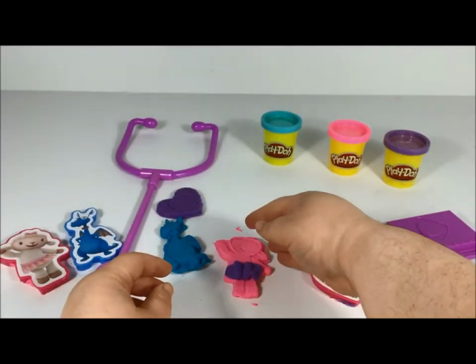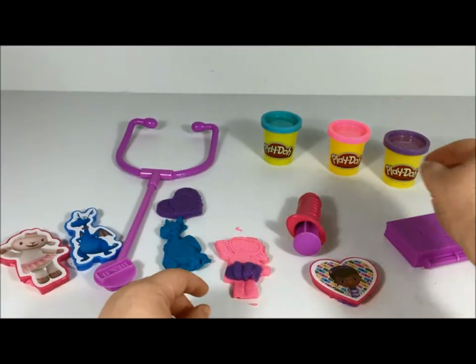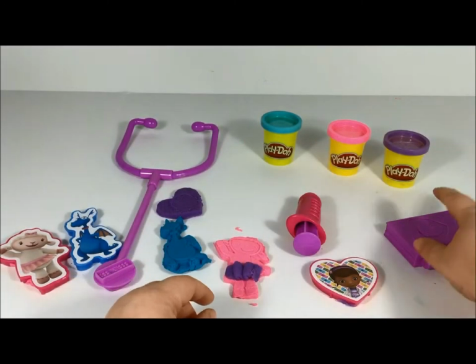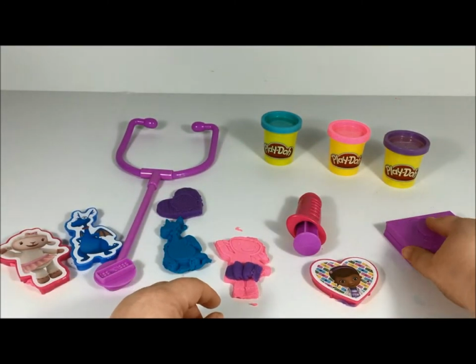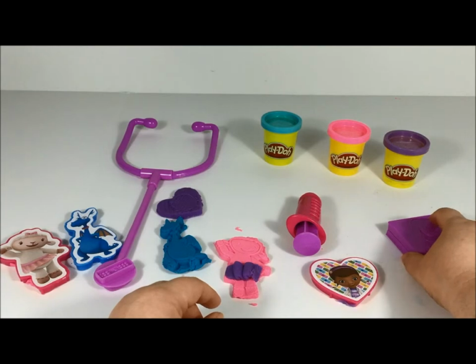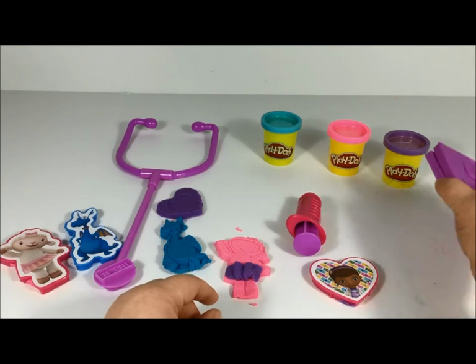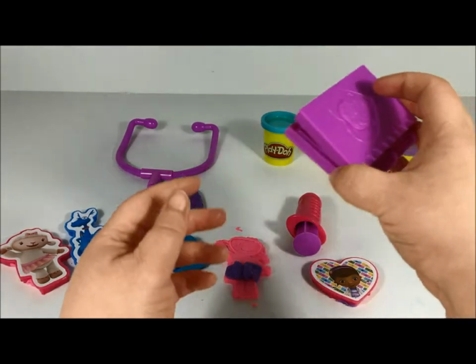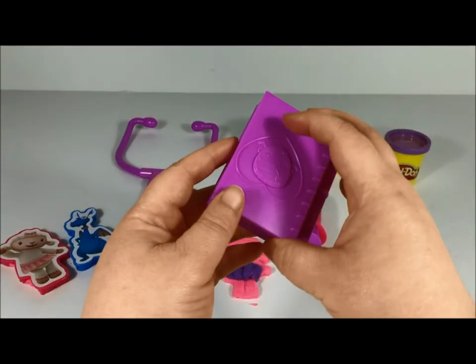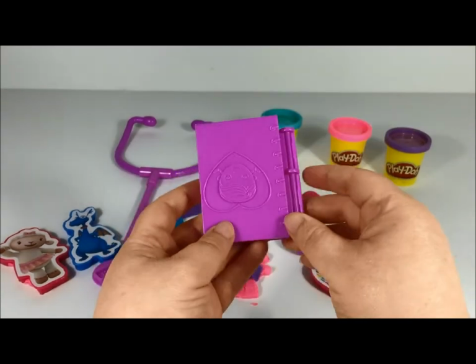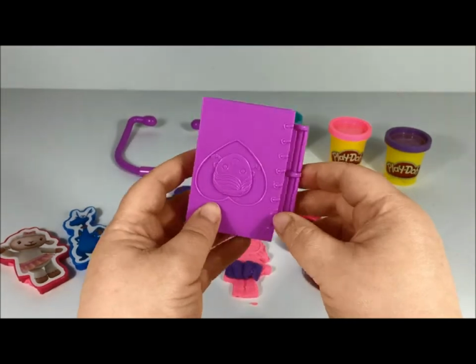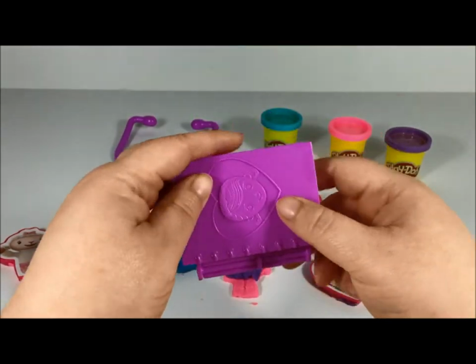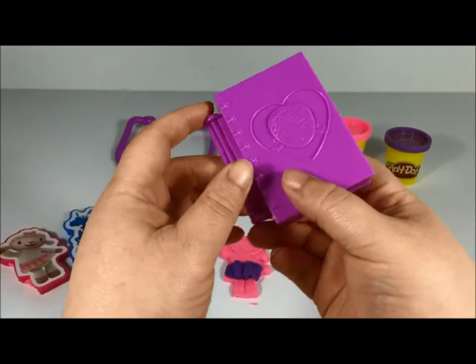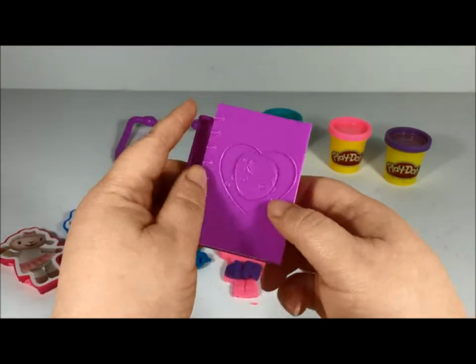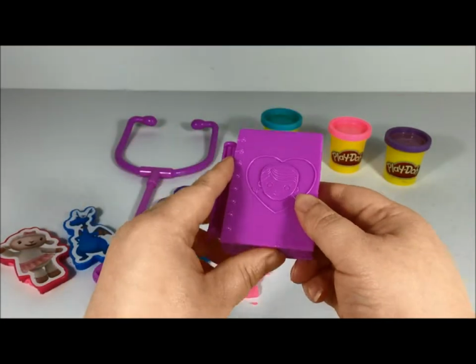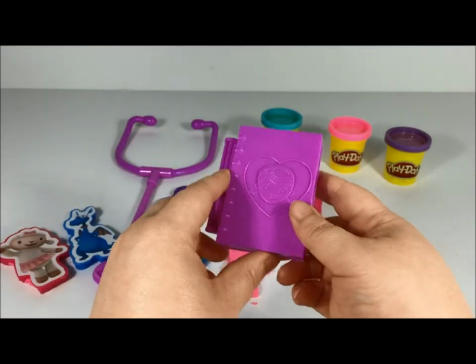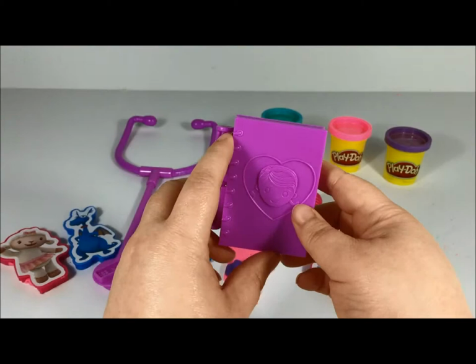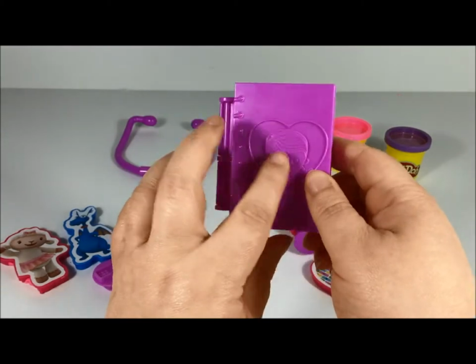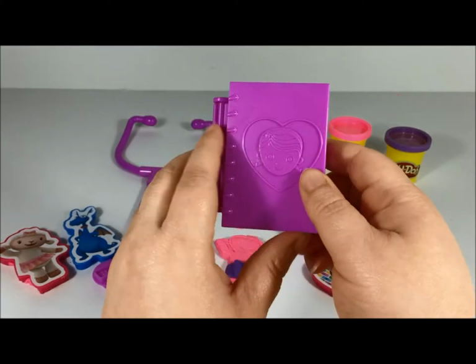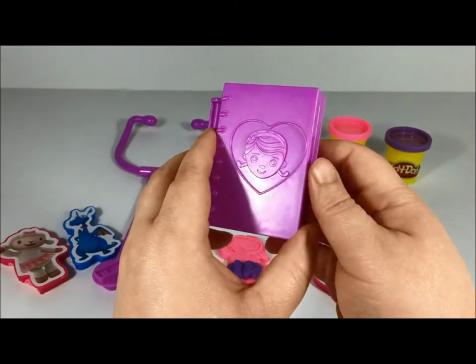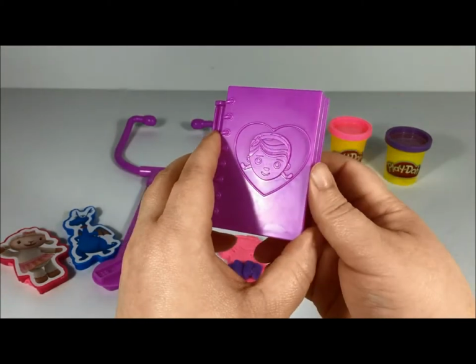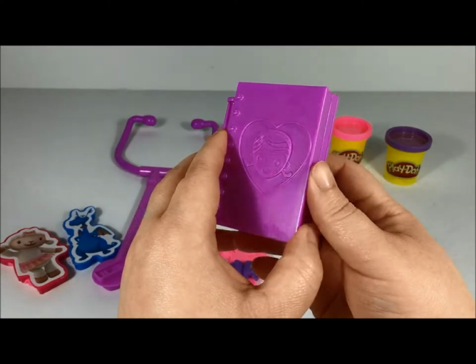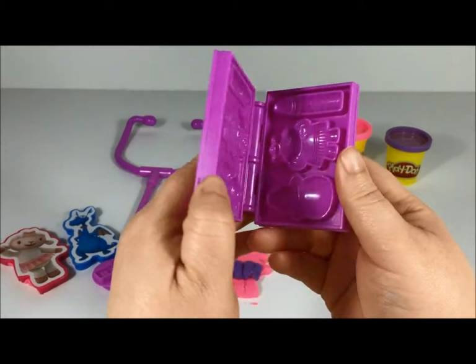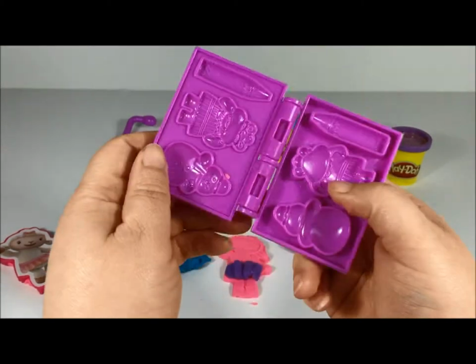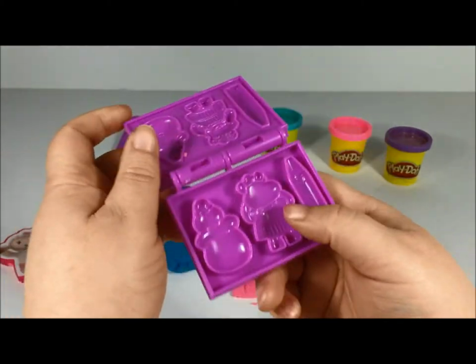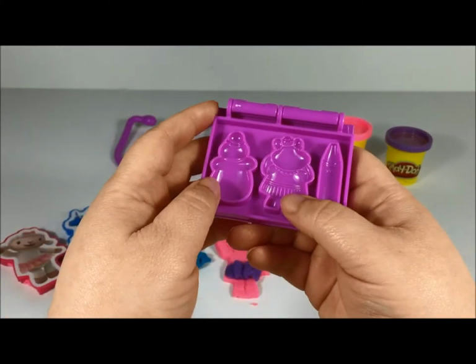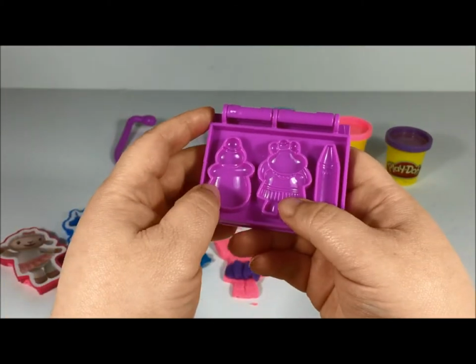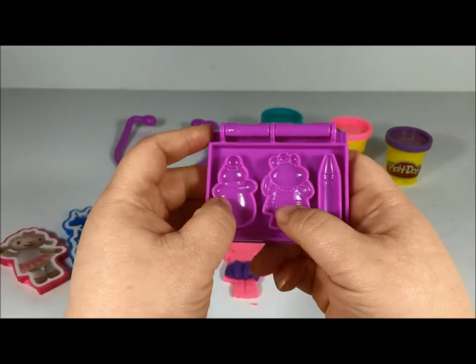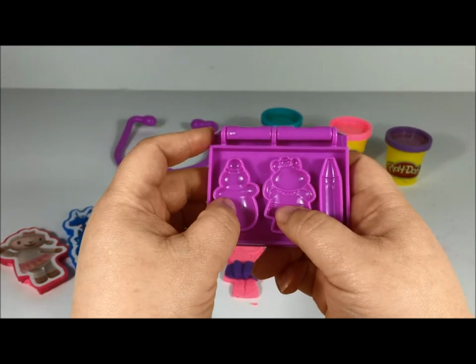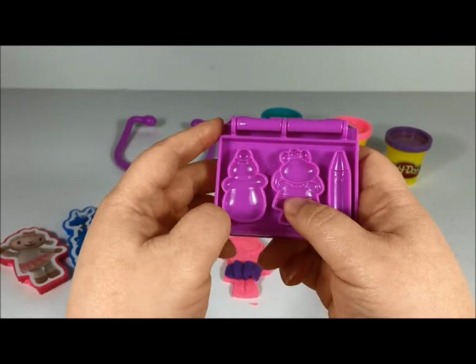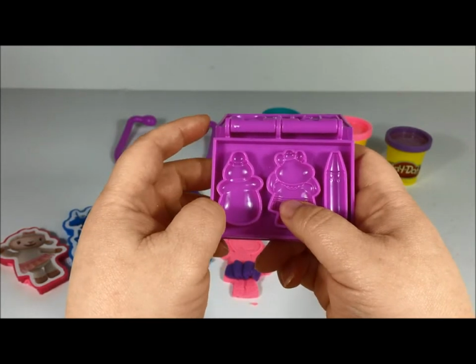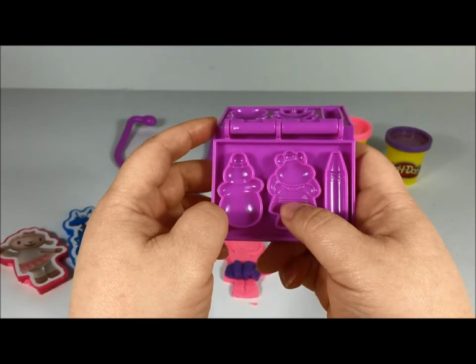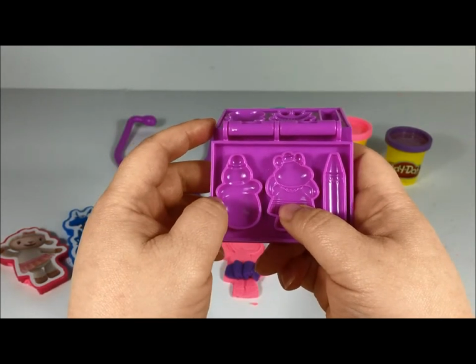Okay, now let's get this big old Book of Boo-Boos — turn it right side up, it's got Doc McStuffins on it. Who do you want to make first? Let's make Chilly!